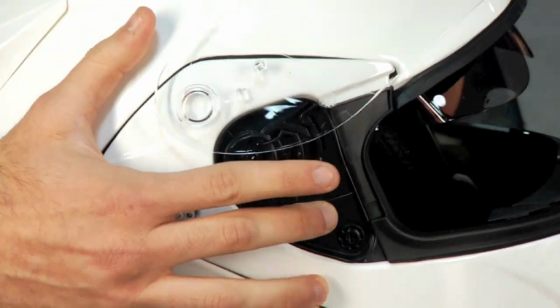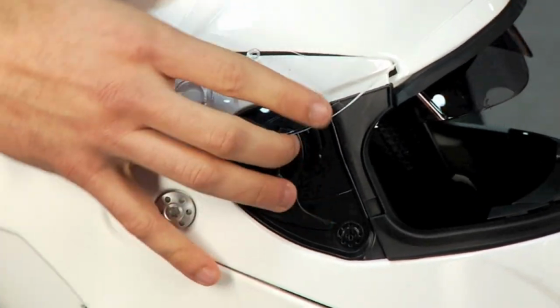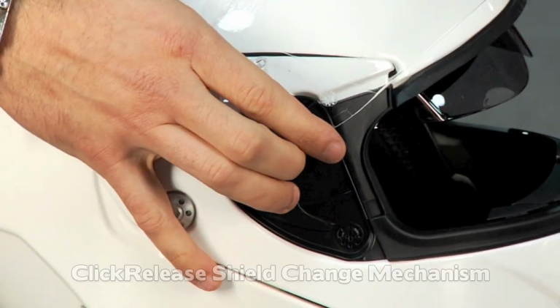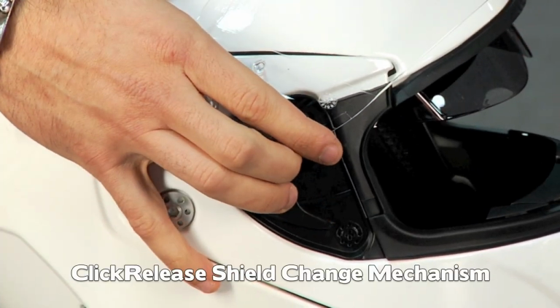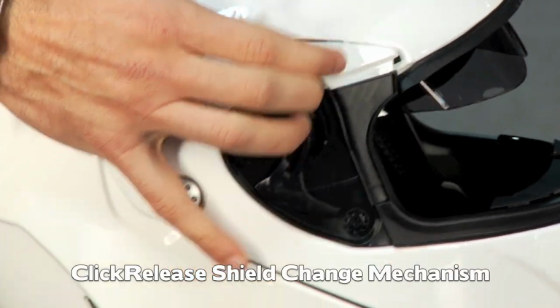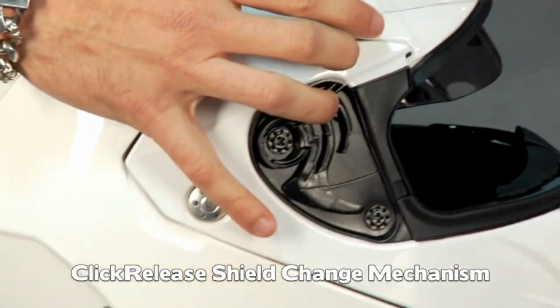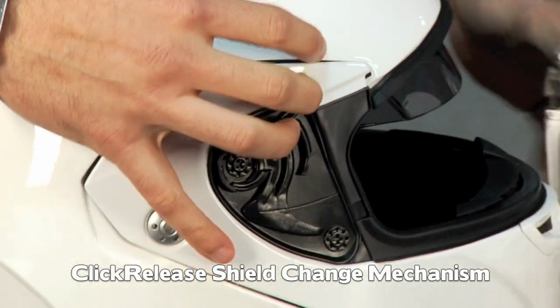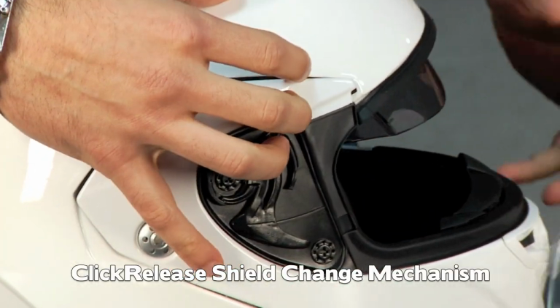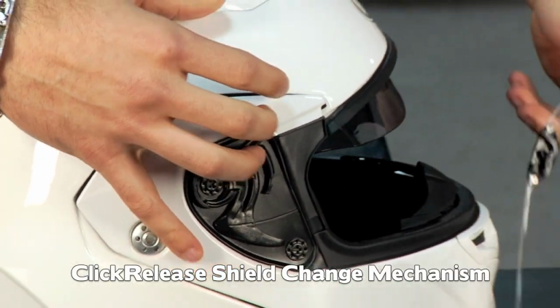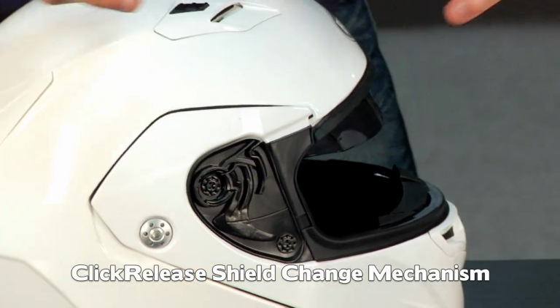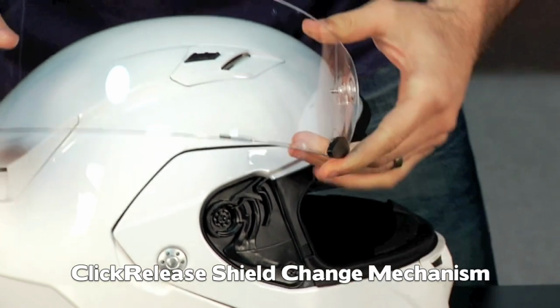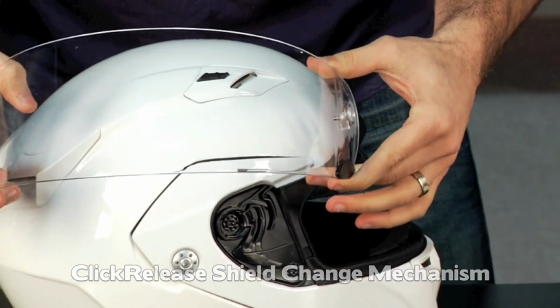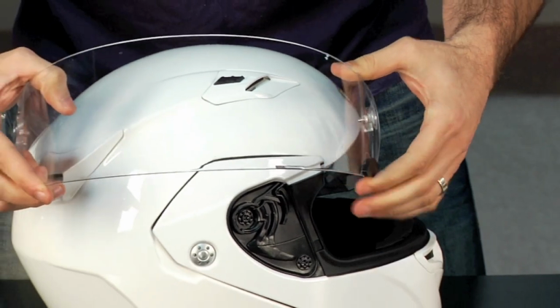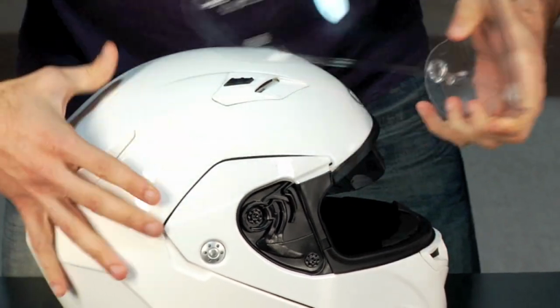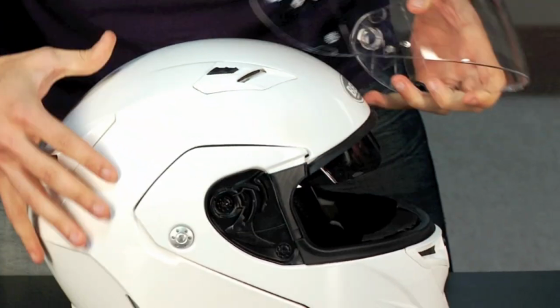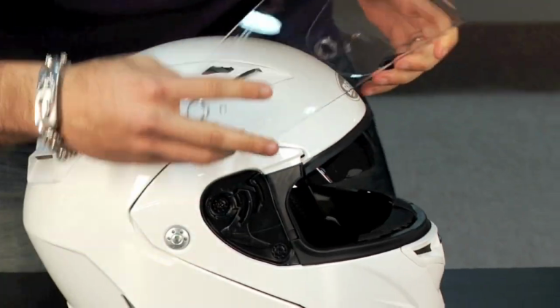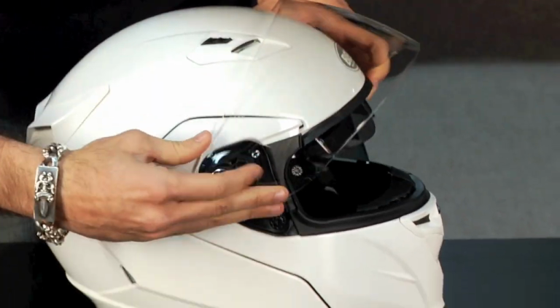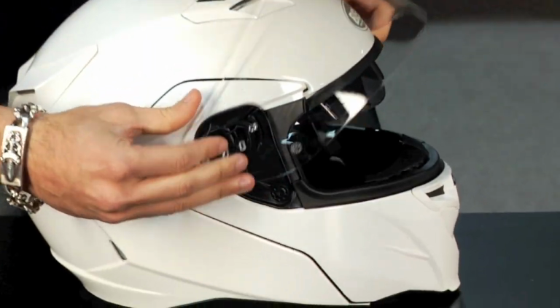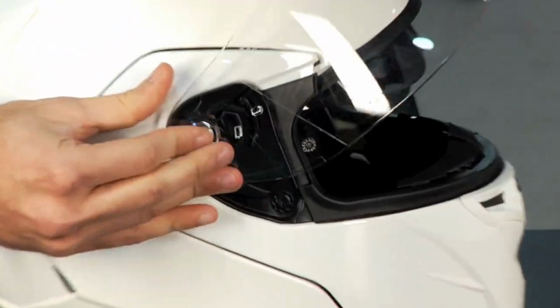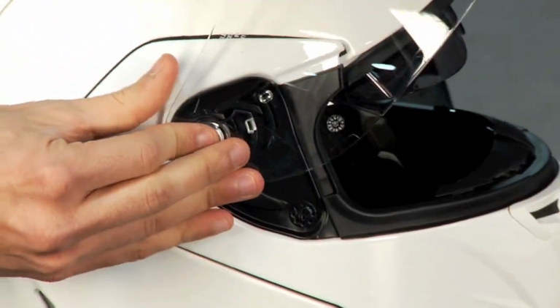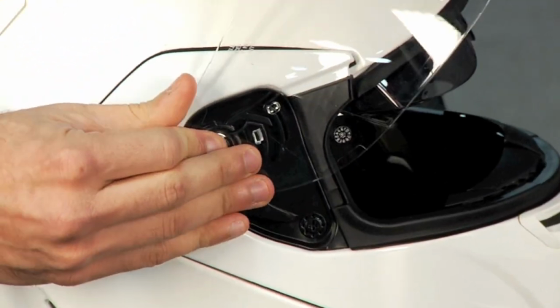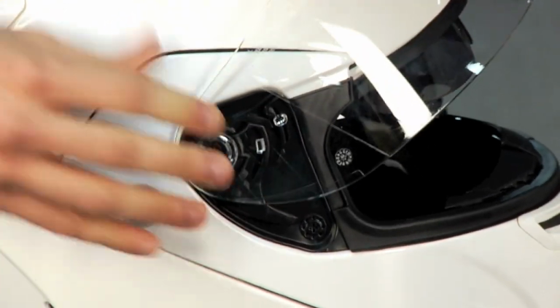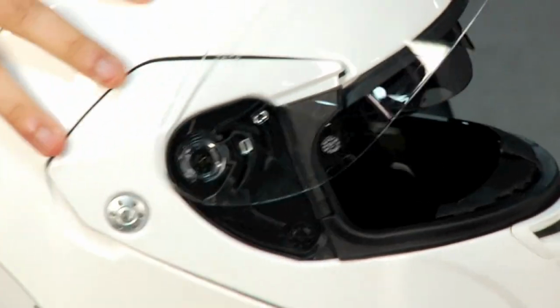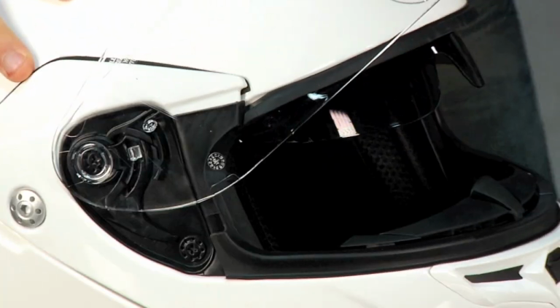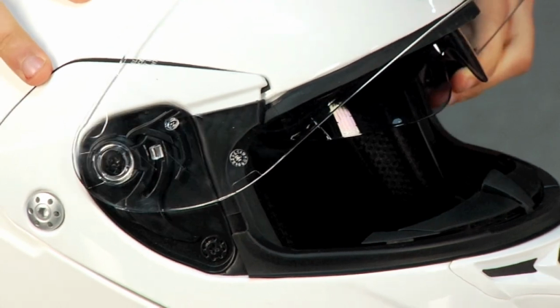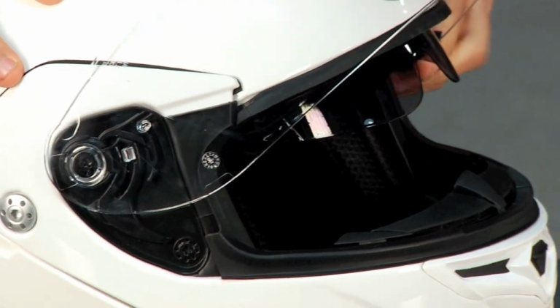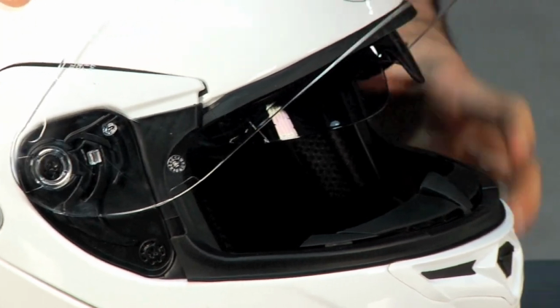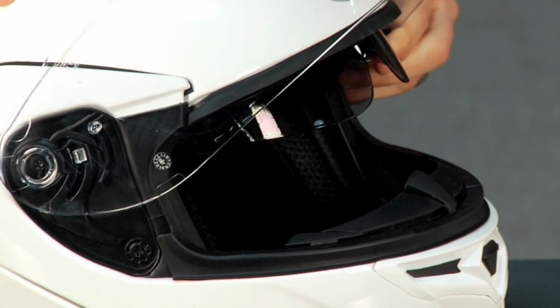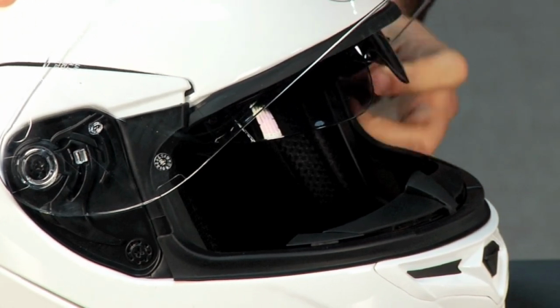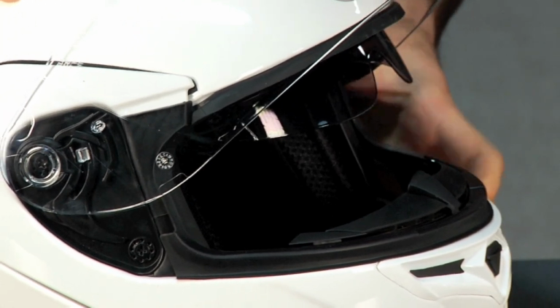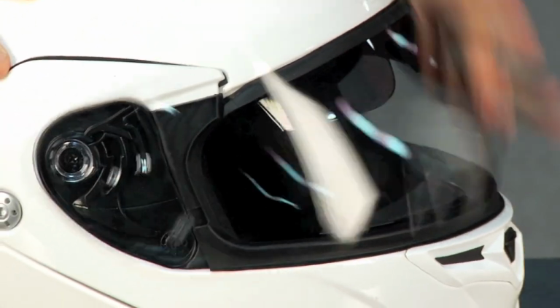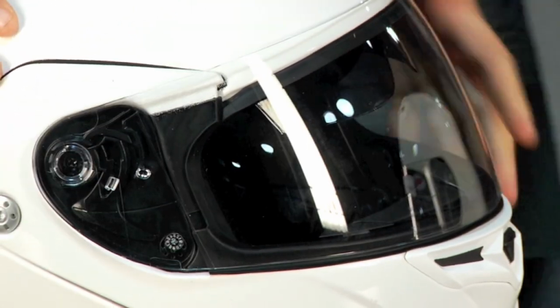It's a single pop right here — it's a quick pull and there's your shield. That simple. To go back on, you put it in the upright position, line it up and snap it in. Very simple.